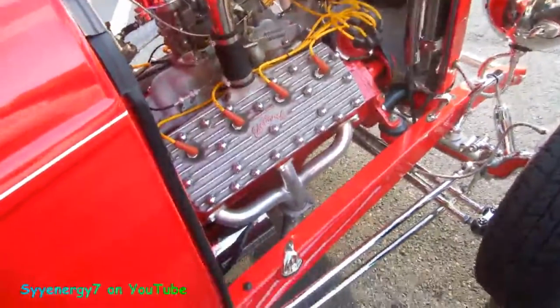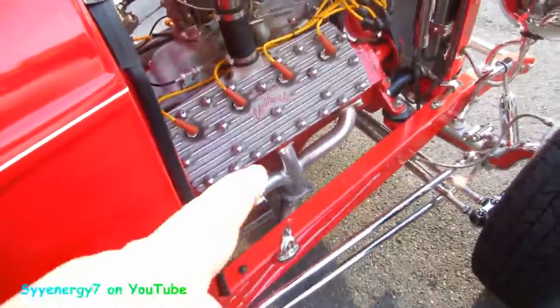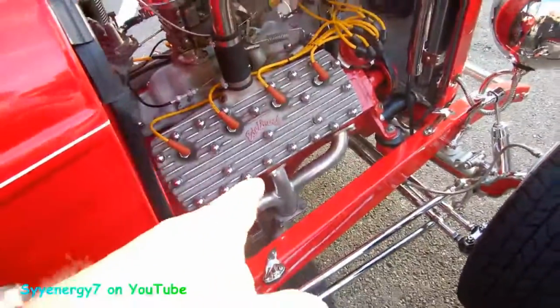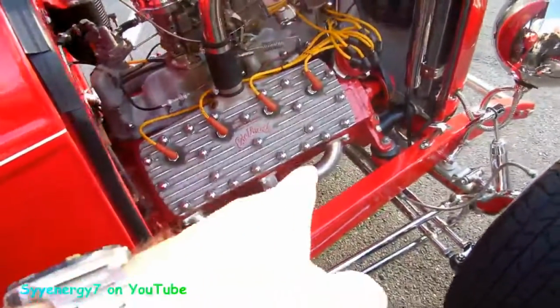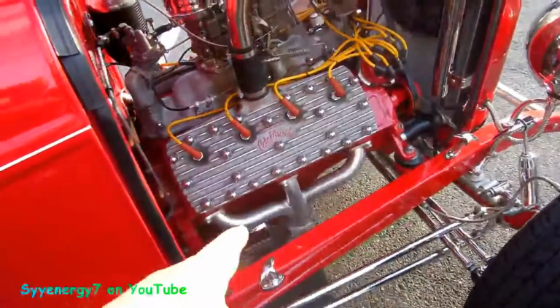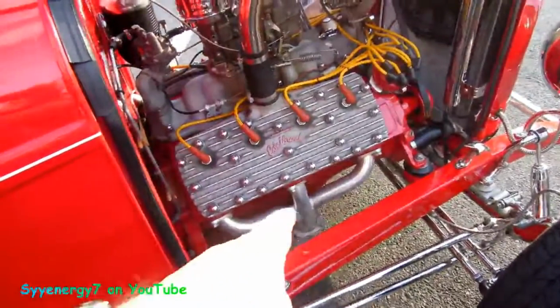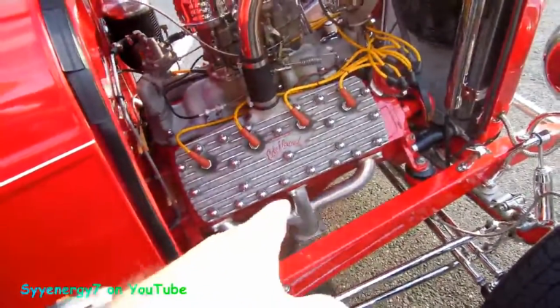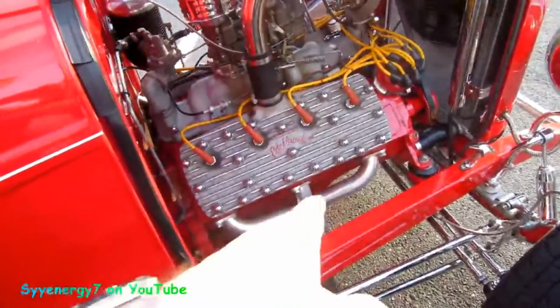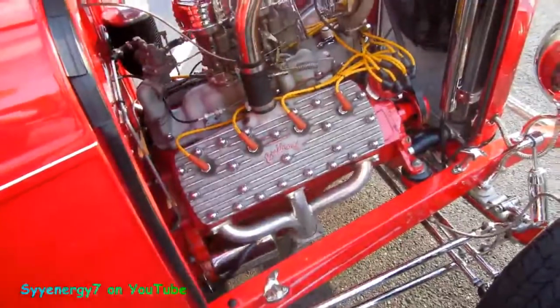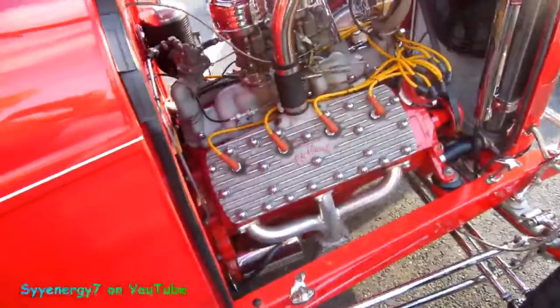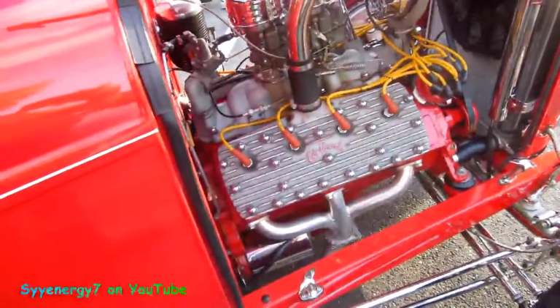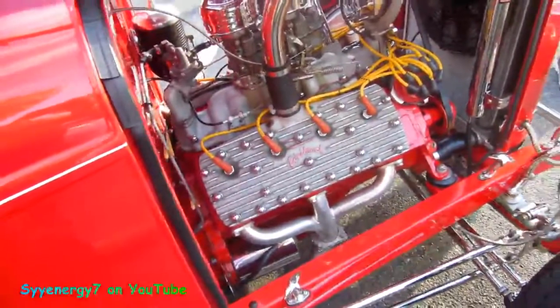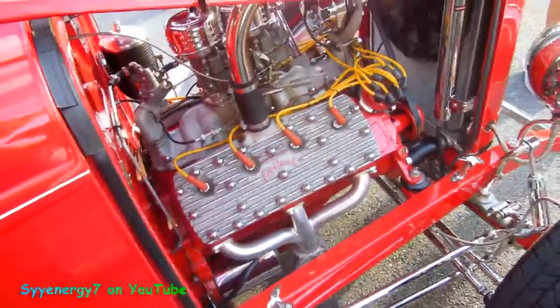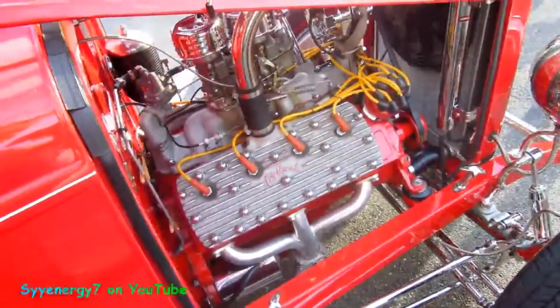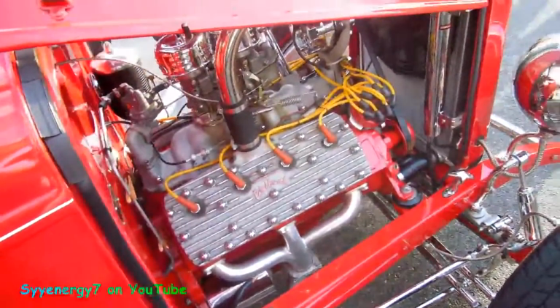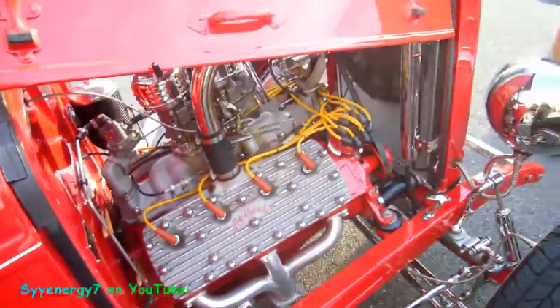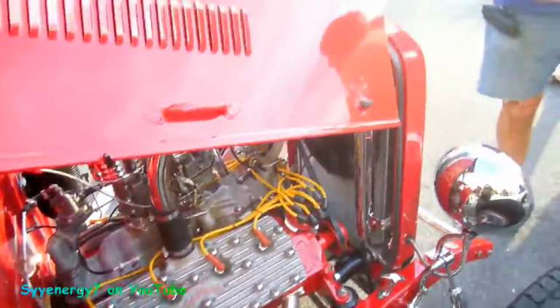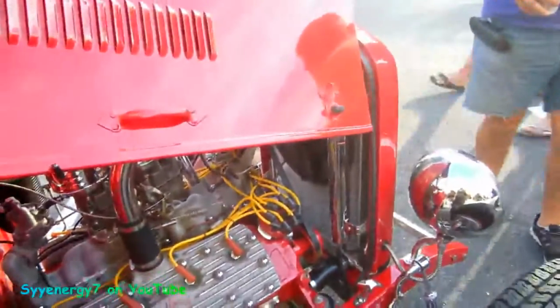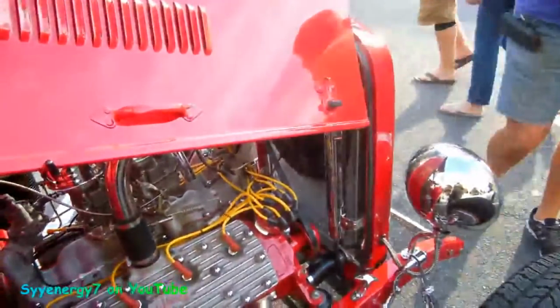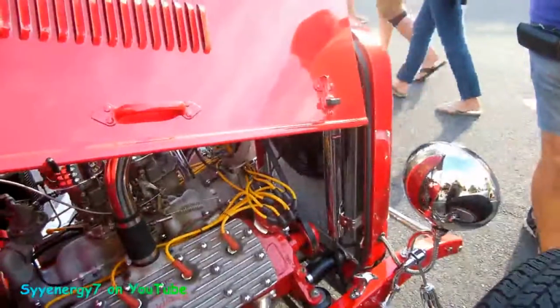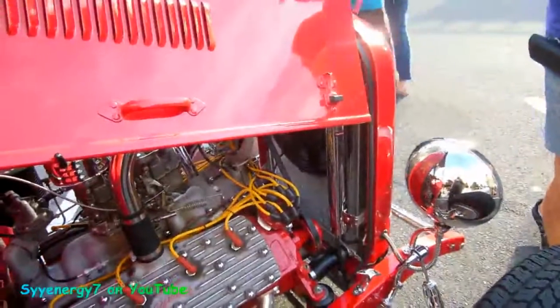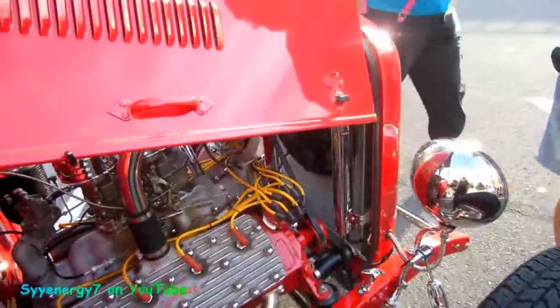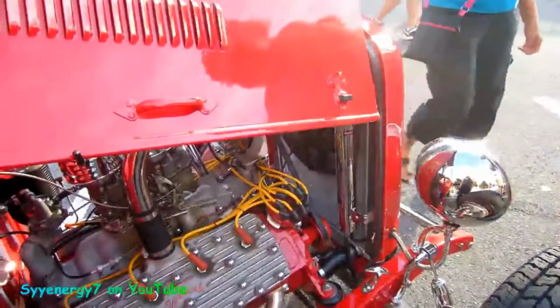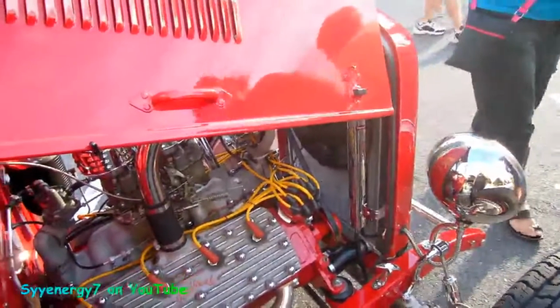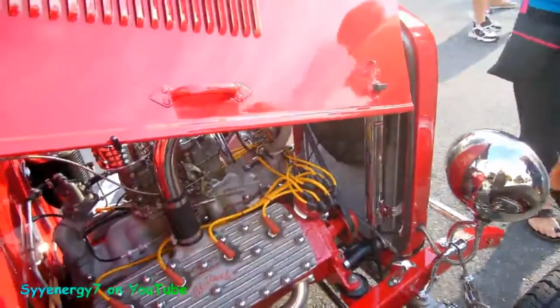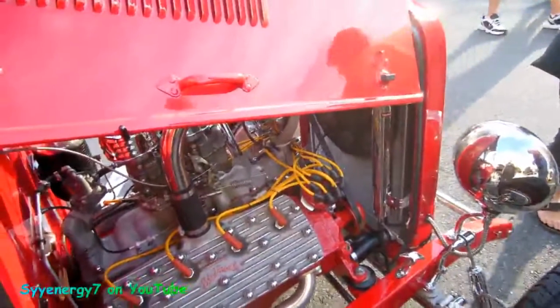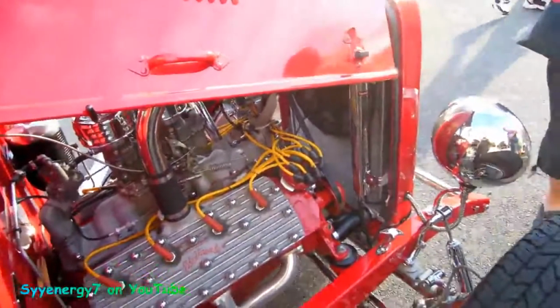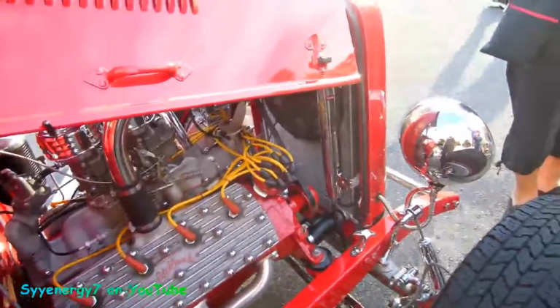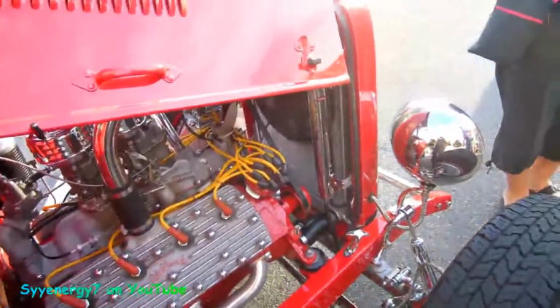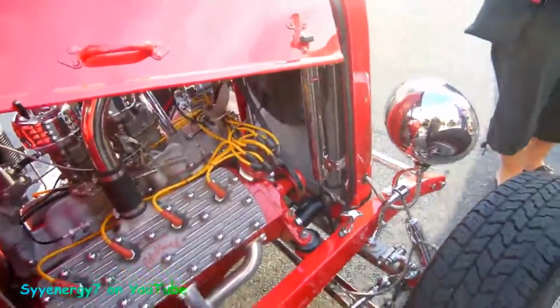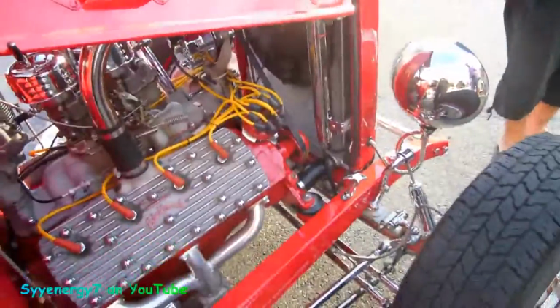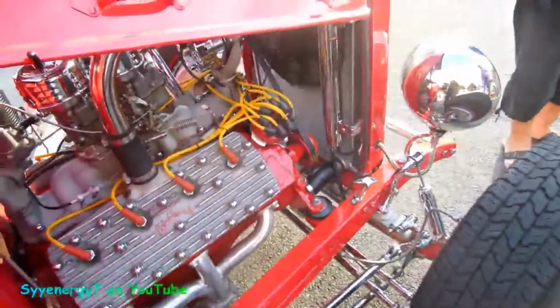That's the way the flatheads are. It's a V8, but that's just how the headers are in those things, man. Blooming right in here with an electric fan, which is very good to have out in Florida, of course, where it's hot.